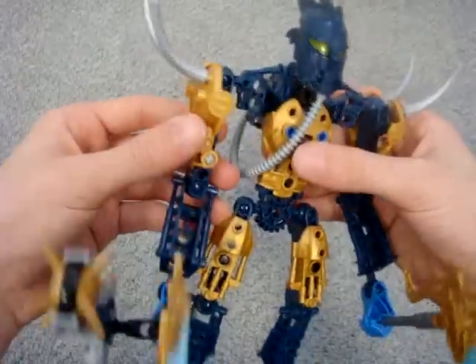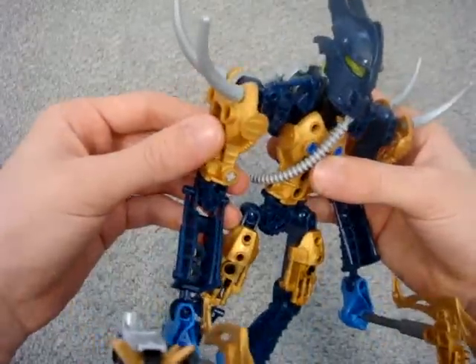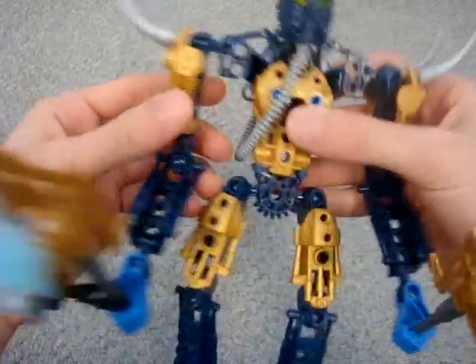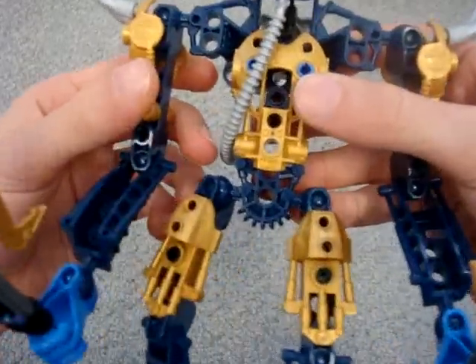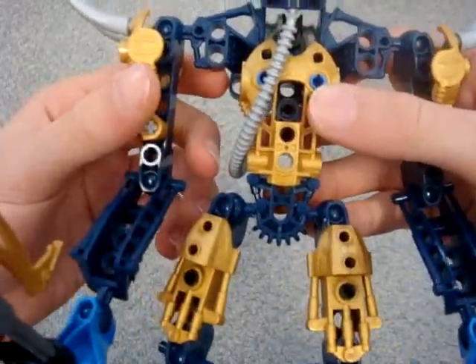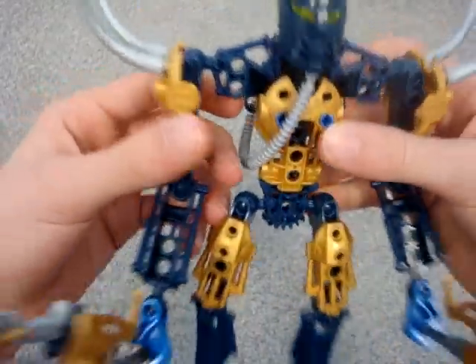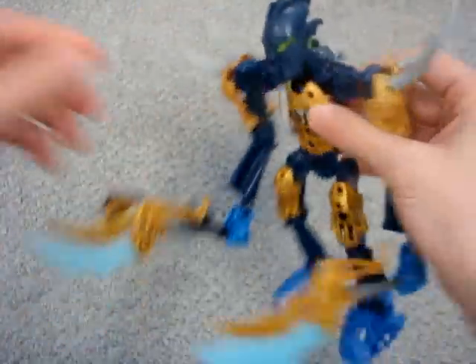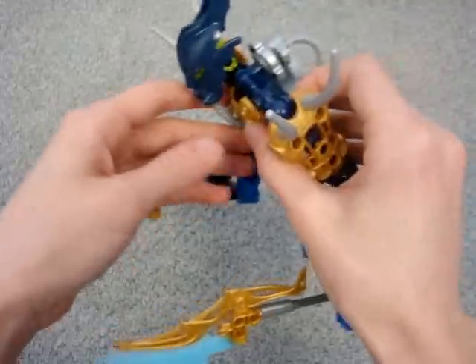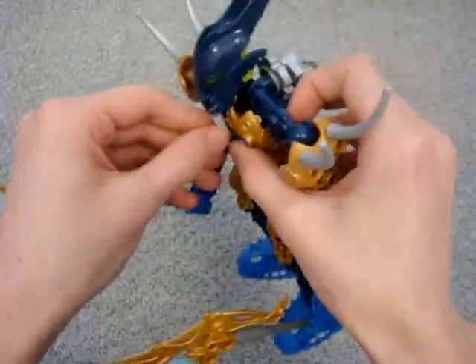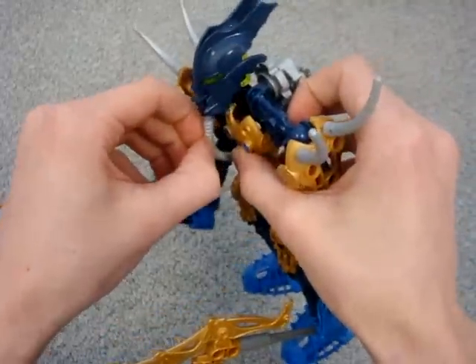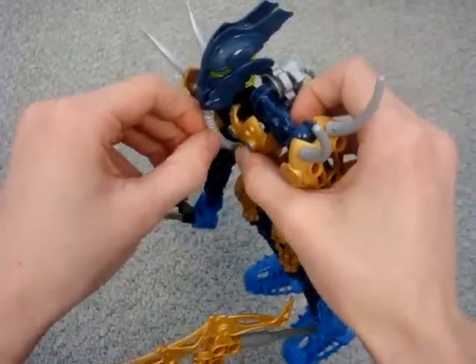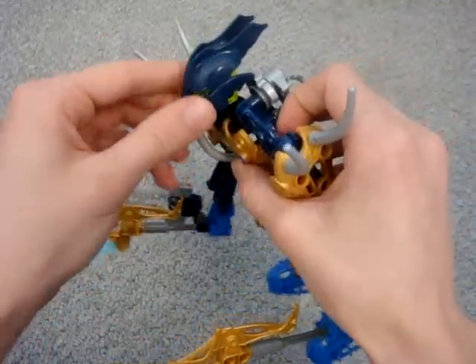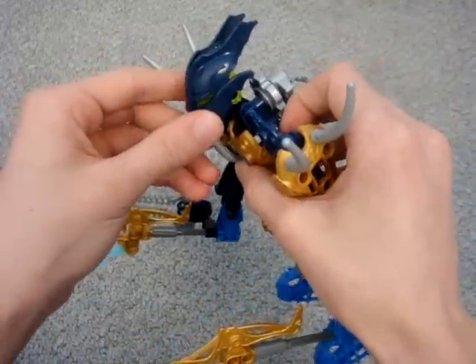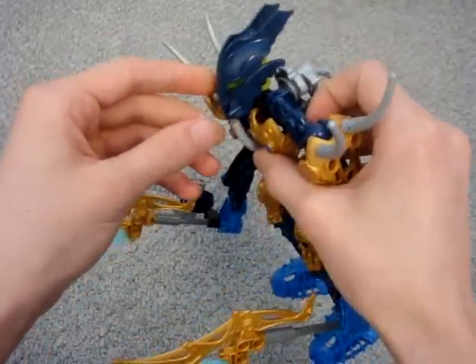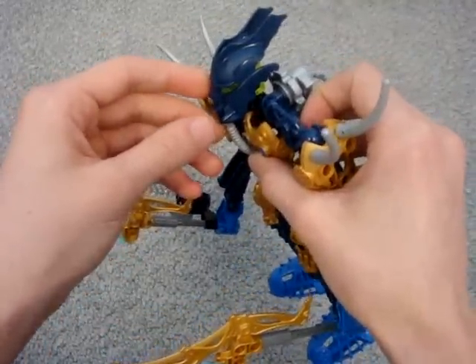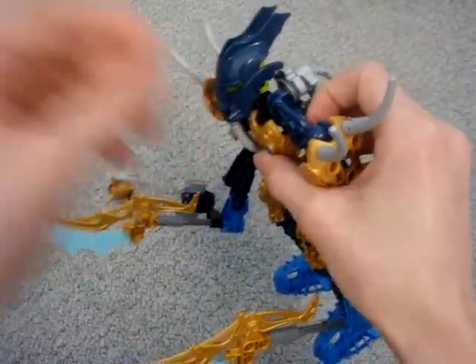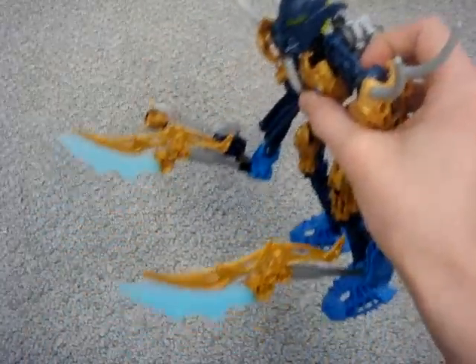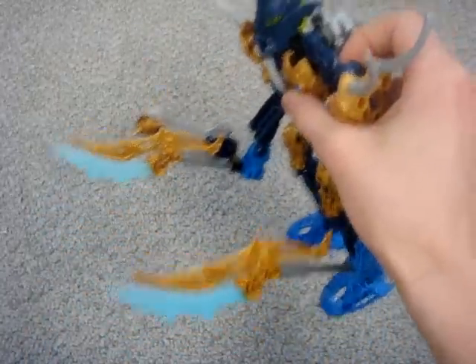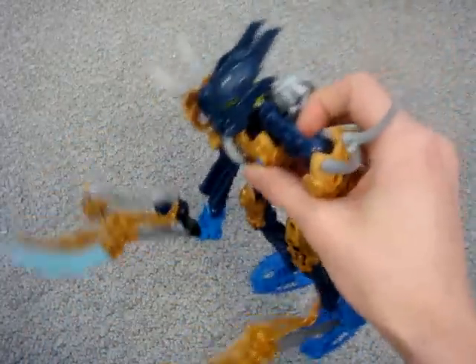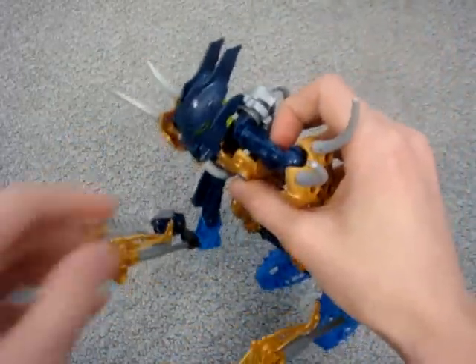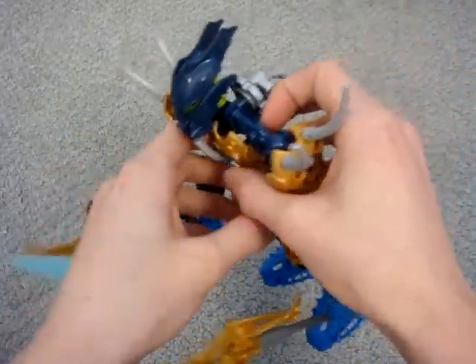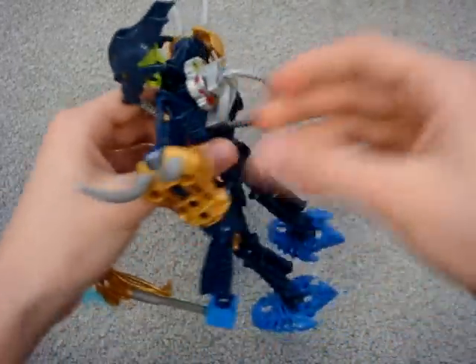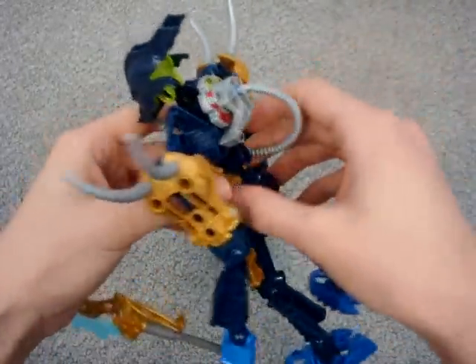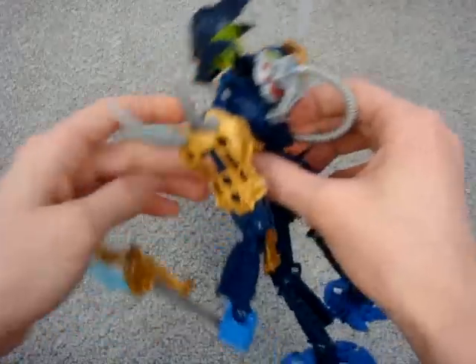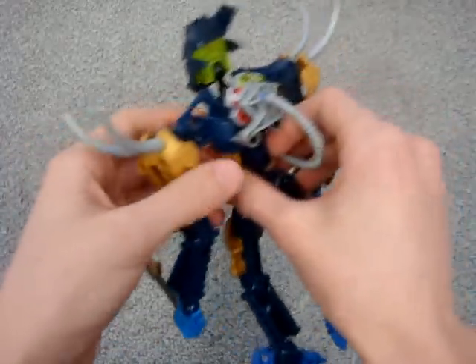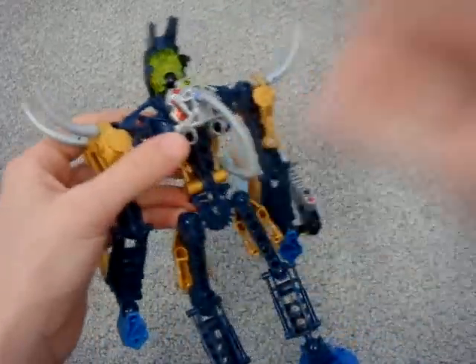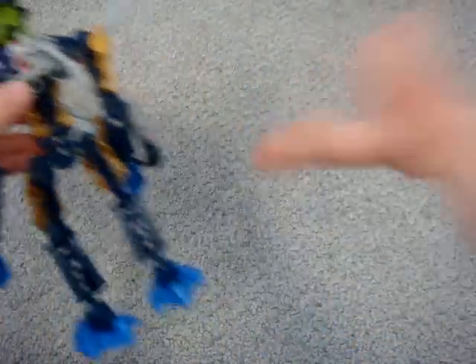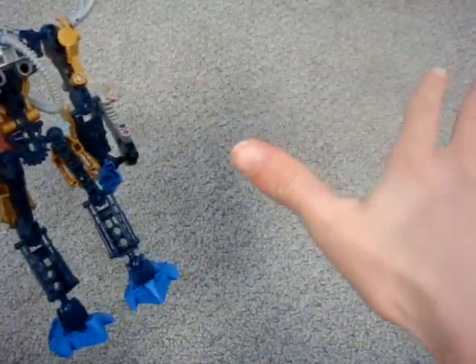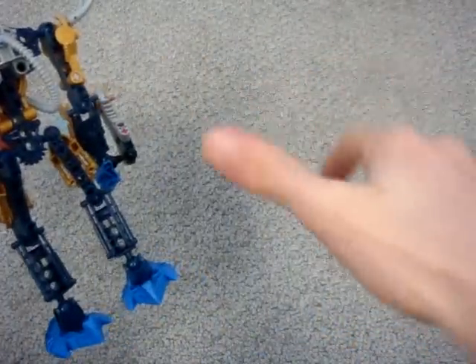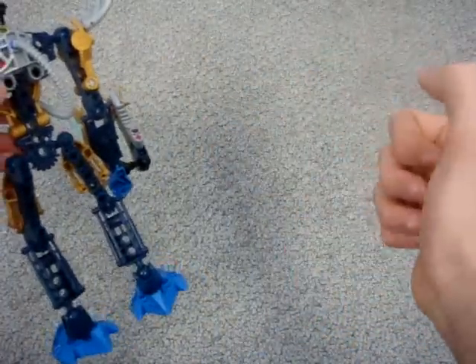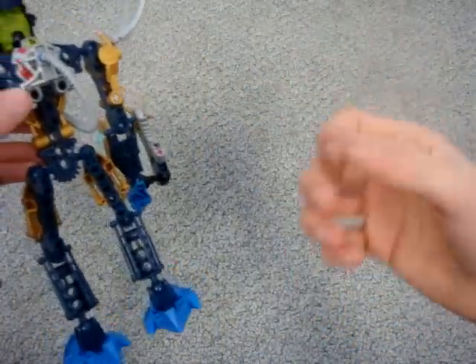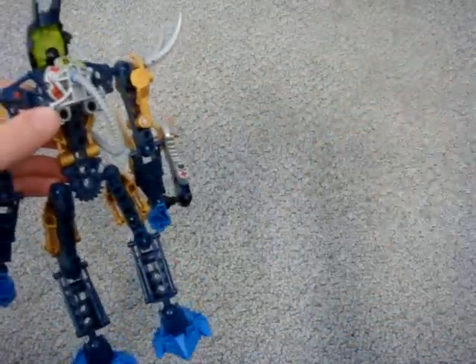They got the blue and gold going on. I love that it's metallic. Also, they have this tubing — he's not breathing any water, but I still absolutely love it. Gives him a great authentic feel. Water Tribe — that's right, they copied that from Avatar.